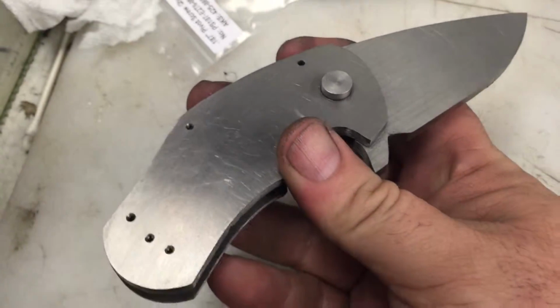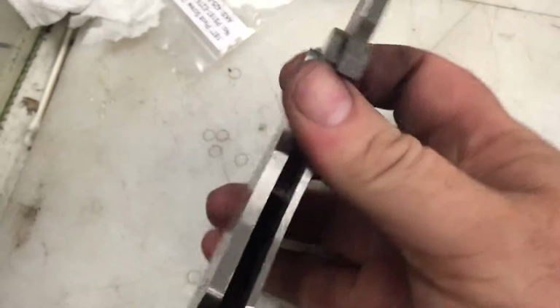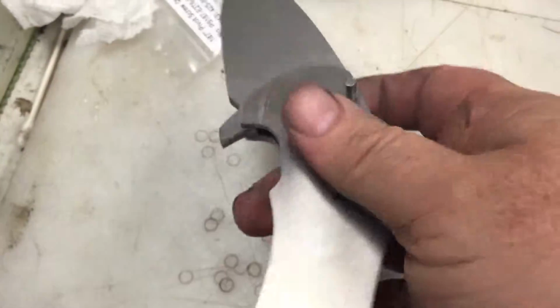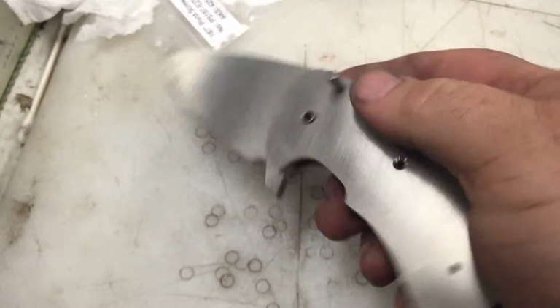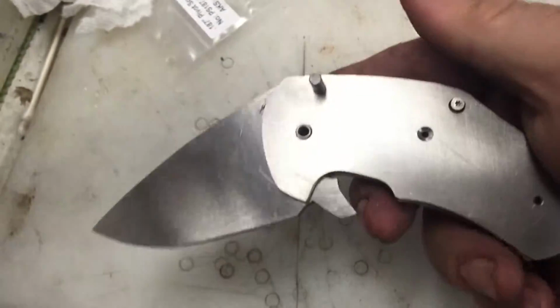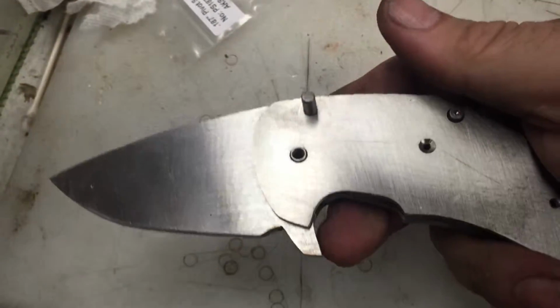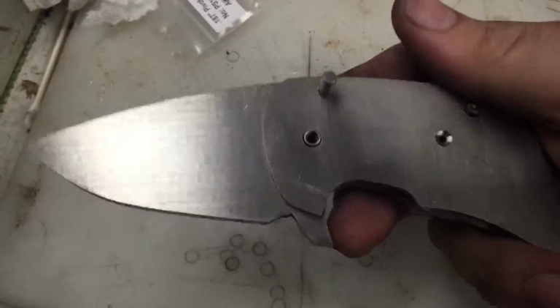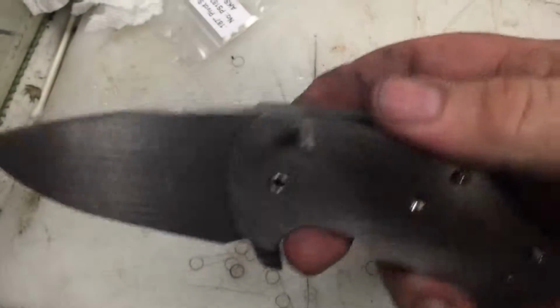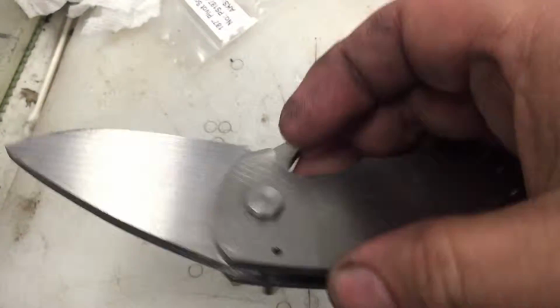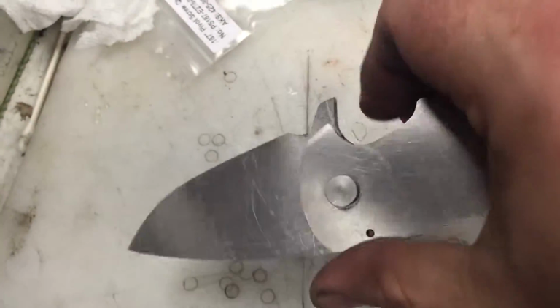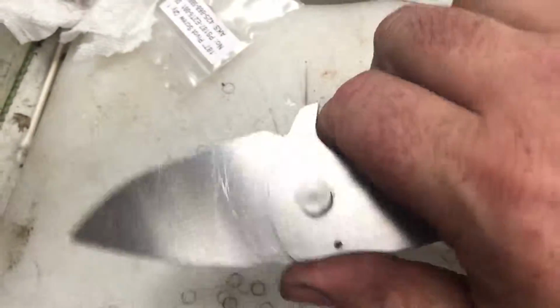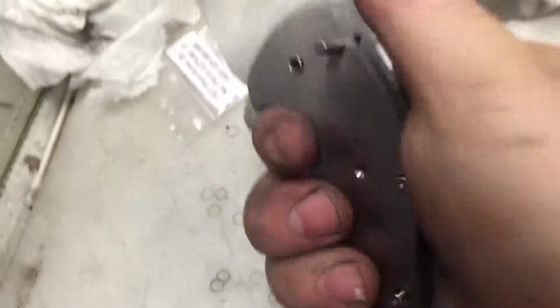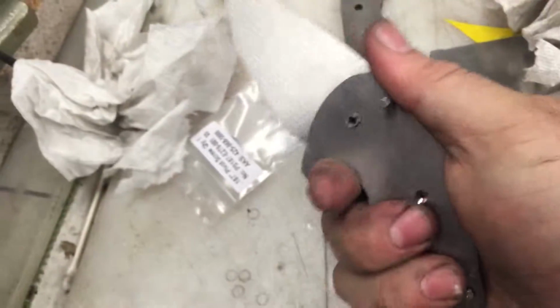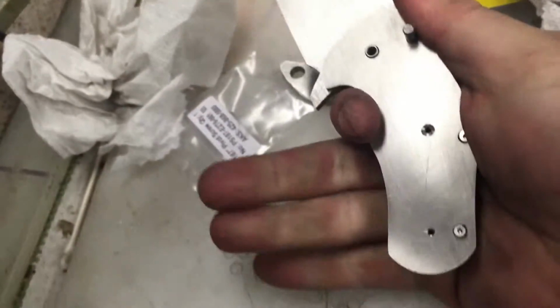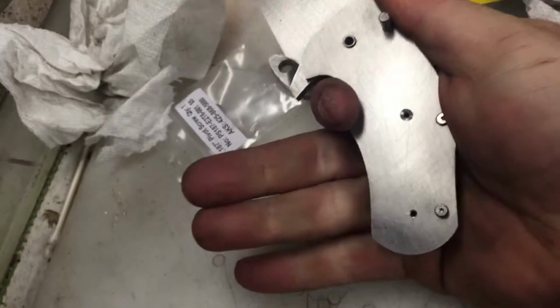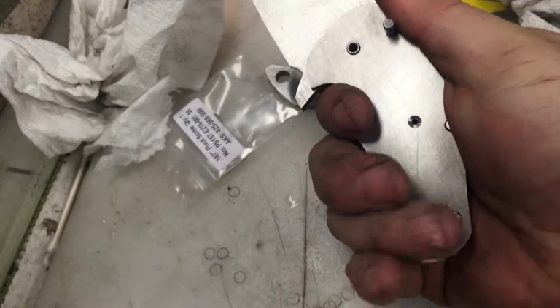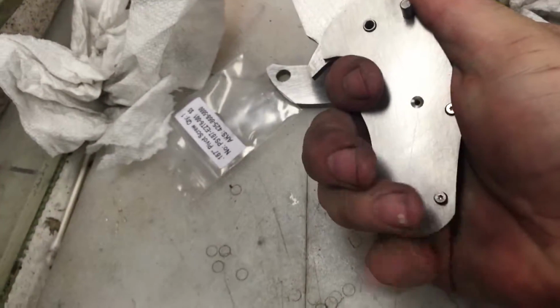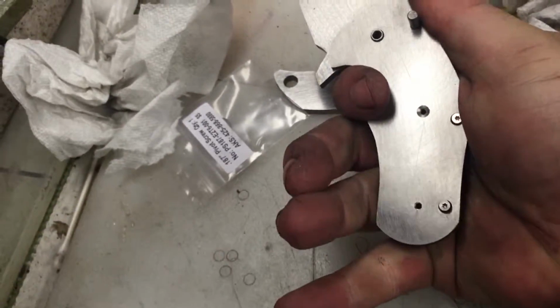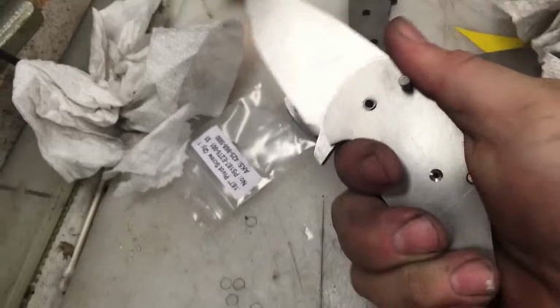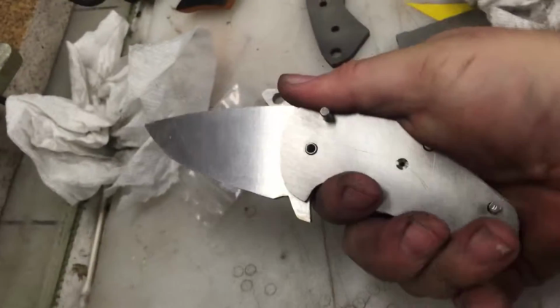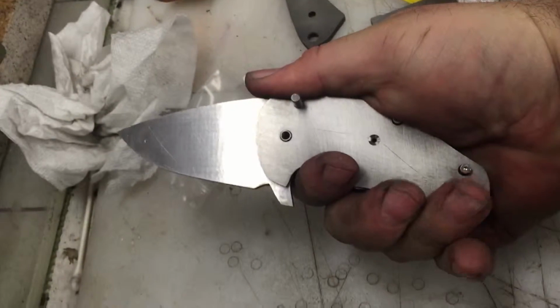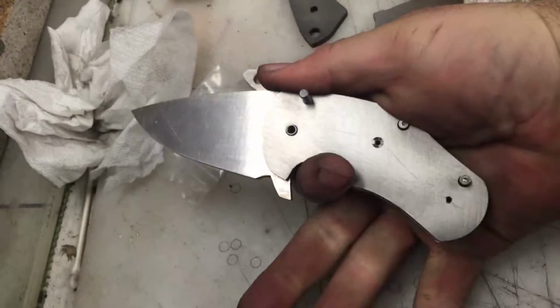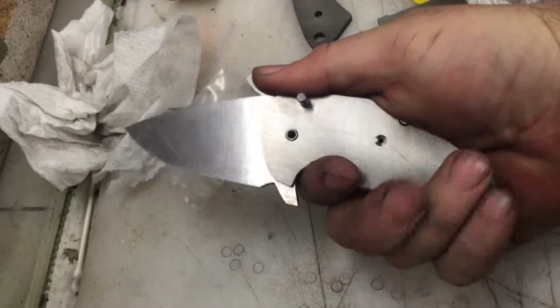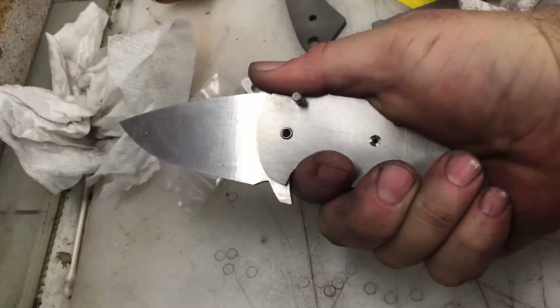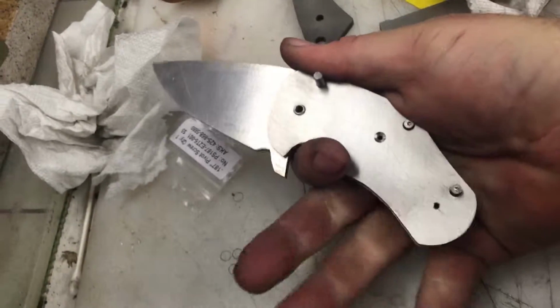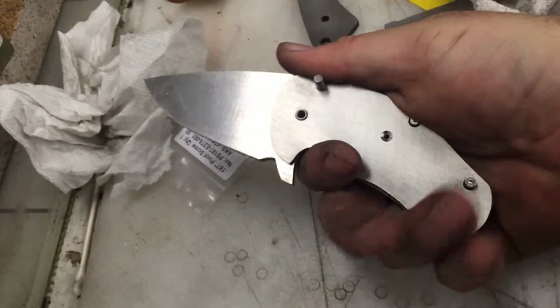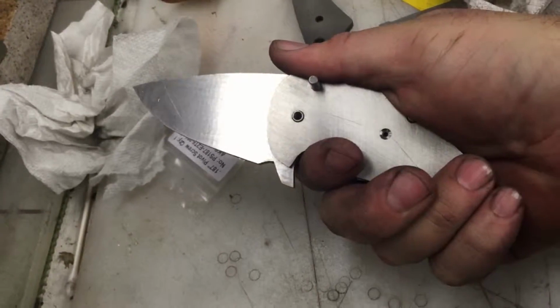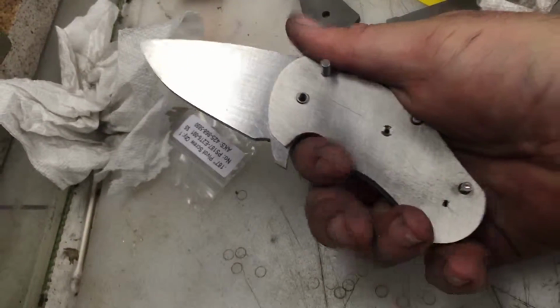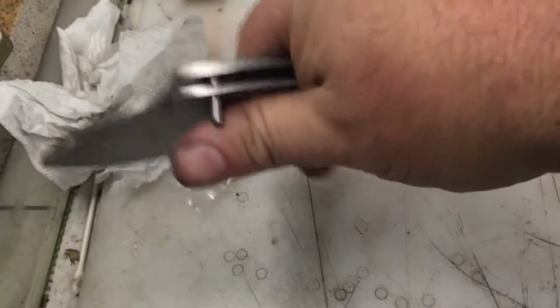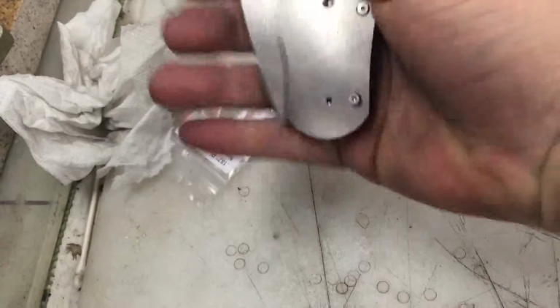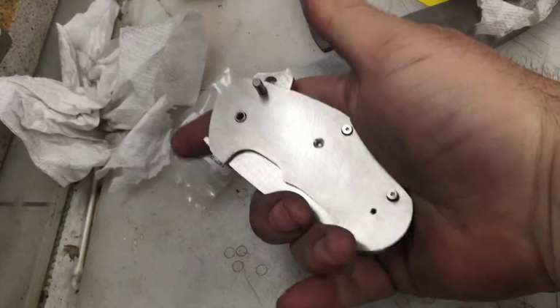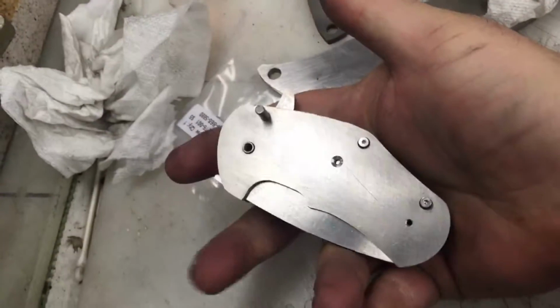I don't have a name for it yet. I had one, but there's one out there that's kind of similar — not the same. That's the grip. It's a smaller blade and I'm going to develop a bigger one. That's the closed position.